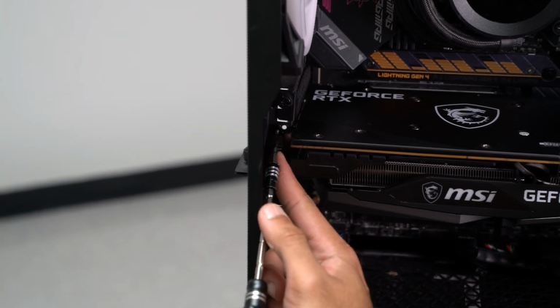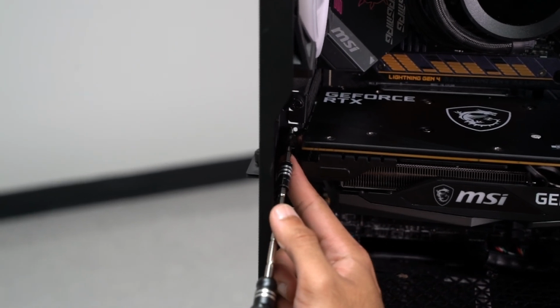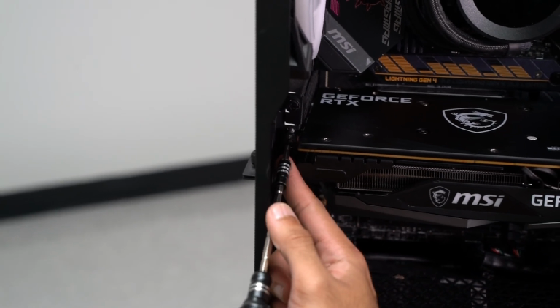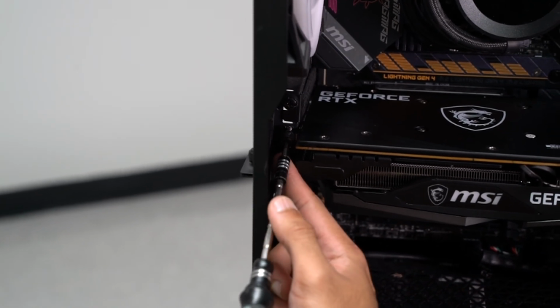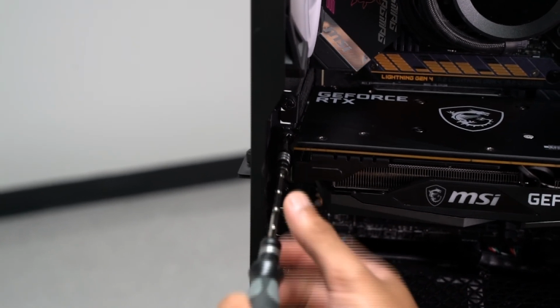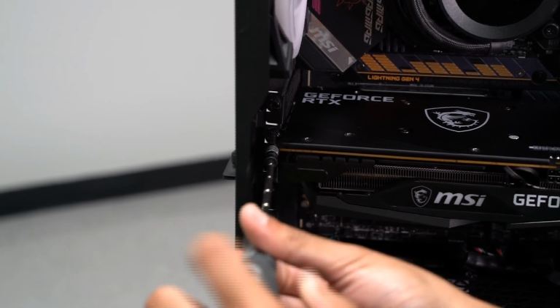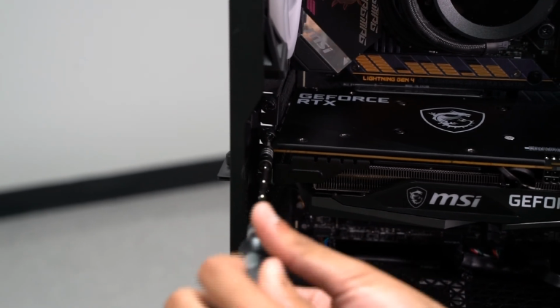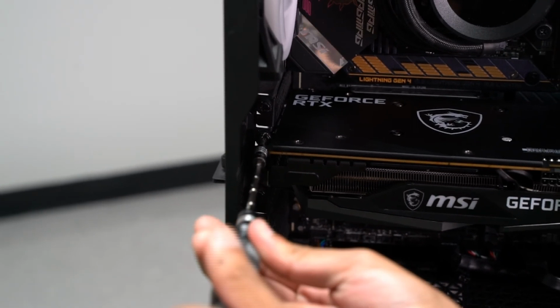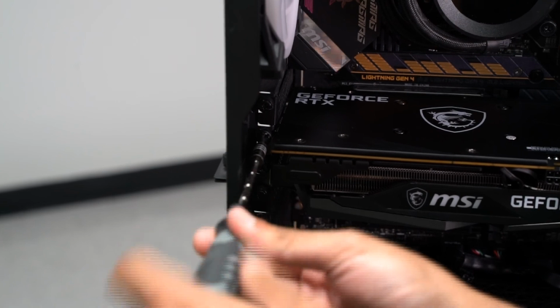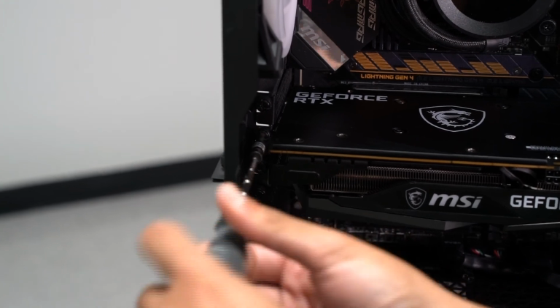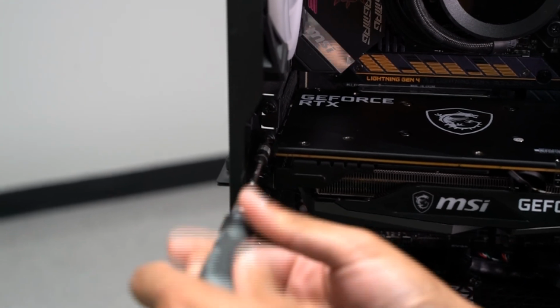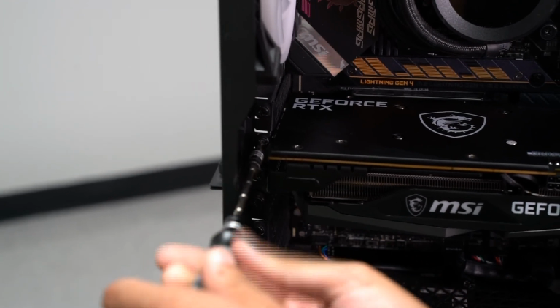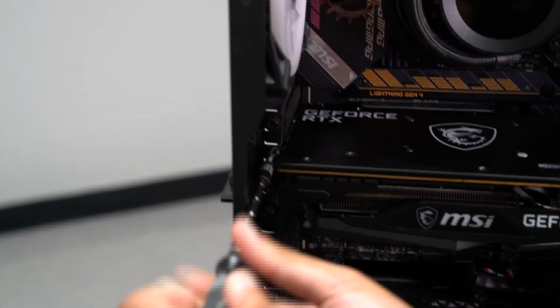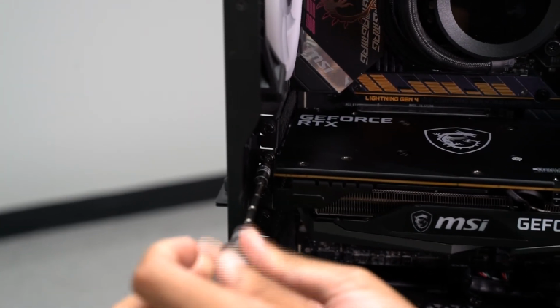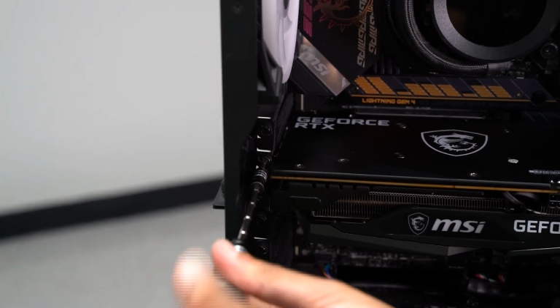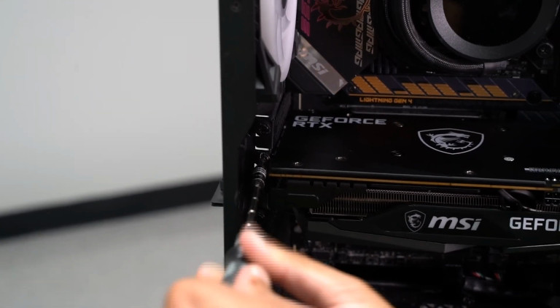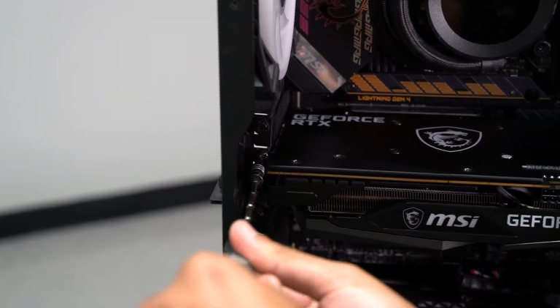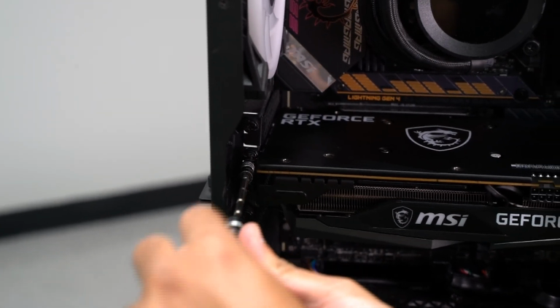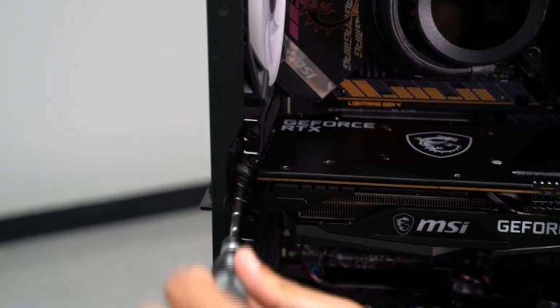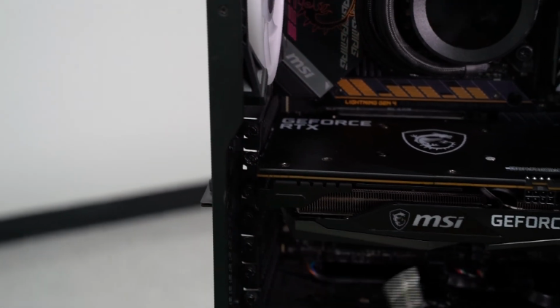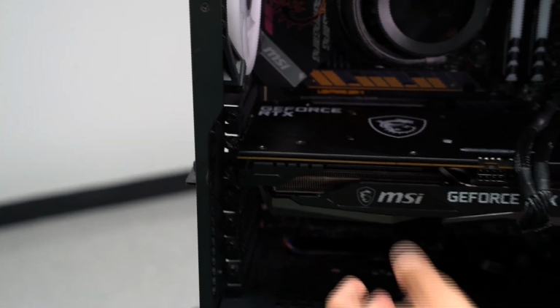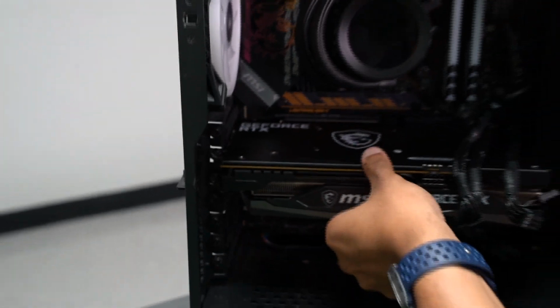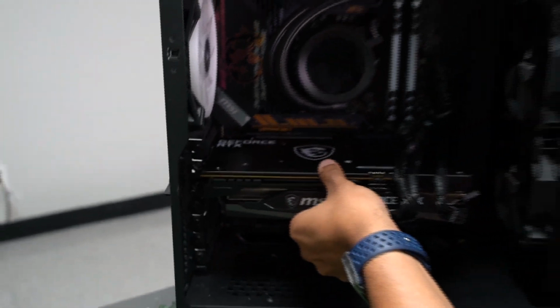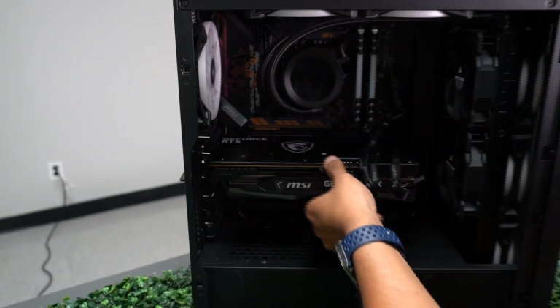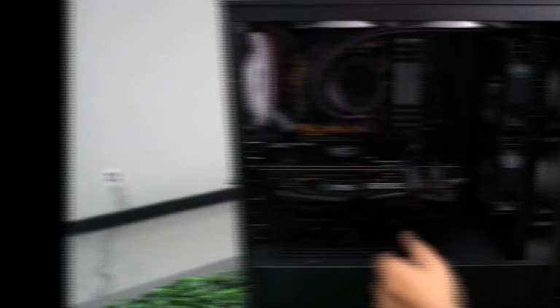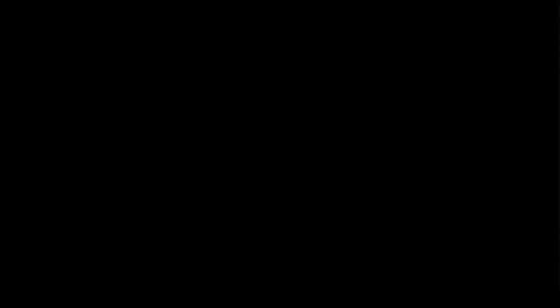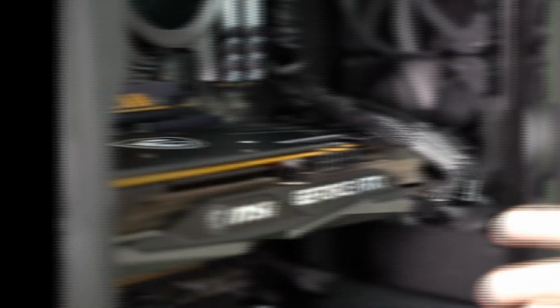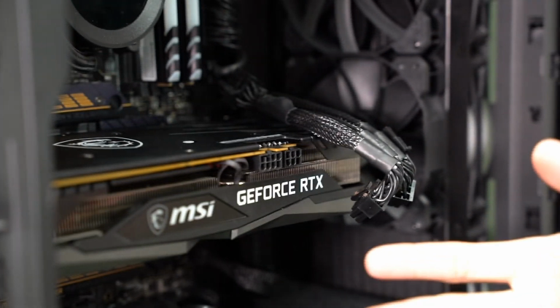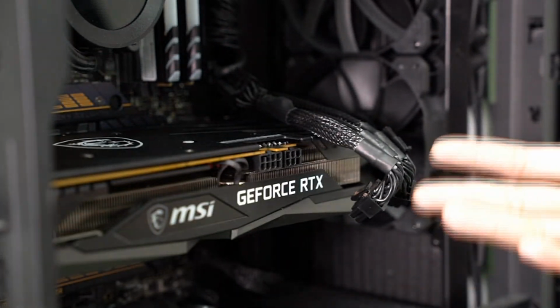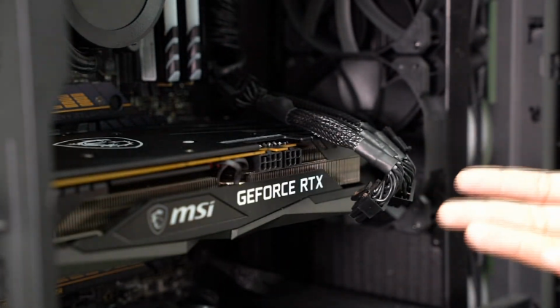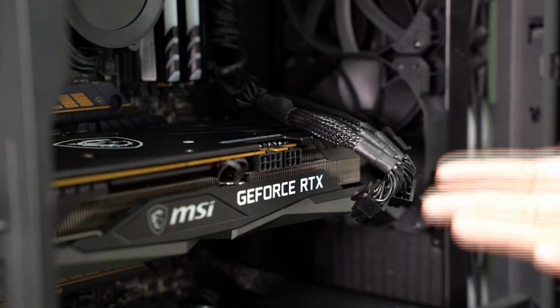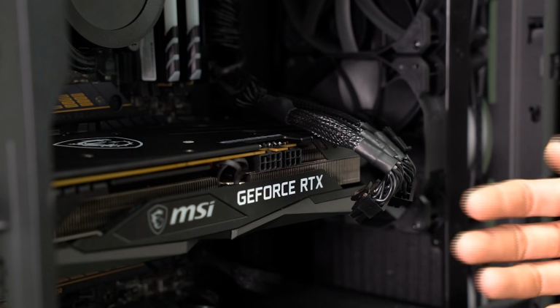Simply line the second screw up to the hole on the top, and screw until you feel slight pressure. Now you can see that the GPU is firmly held. Your GPU is now ready for the power supply cables to be inserted.